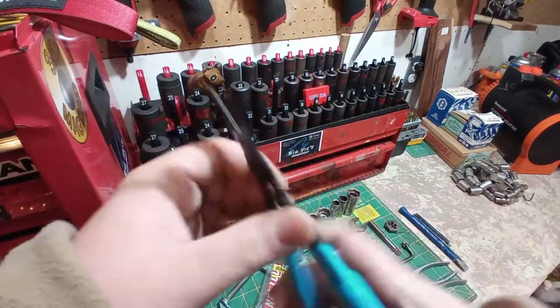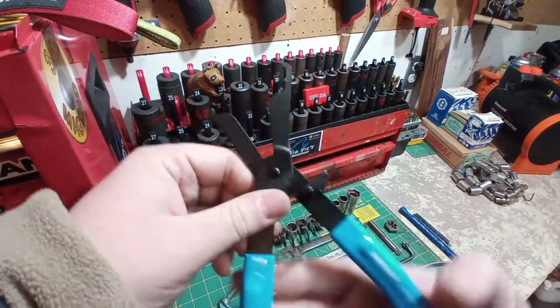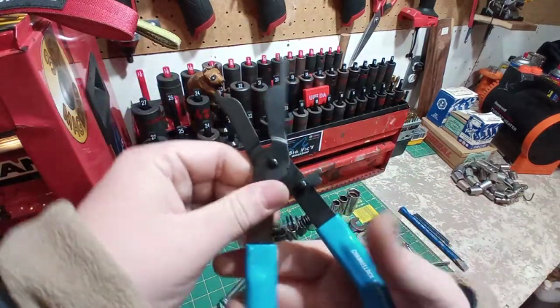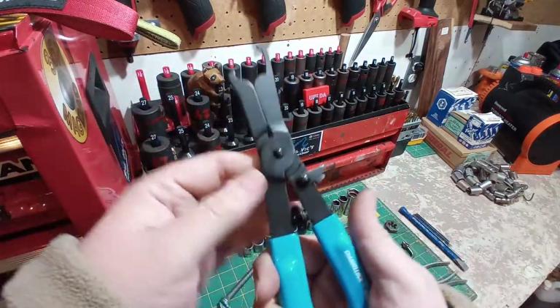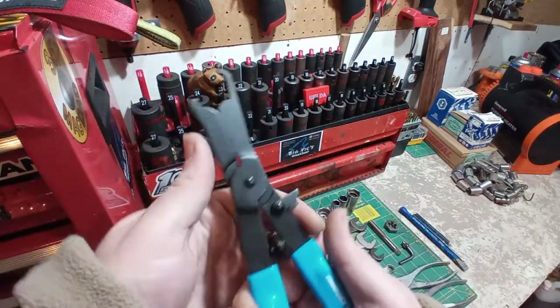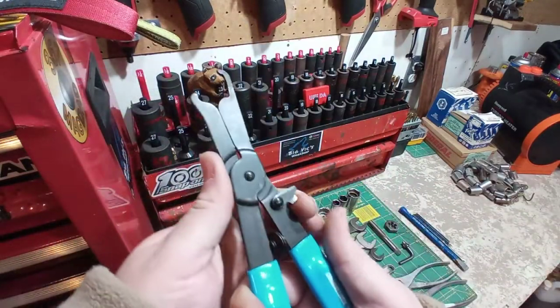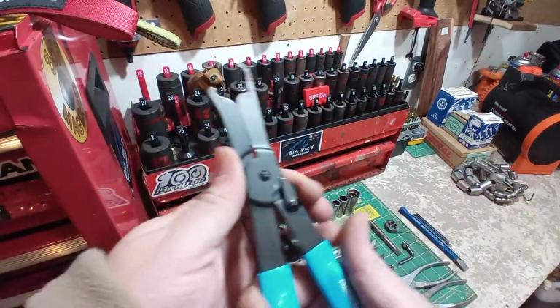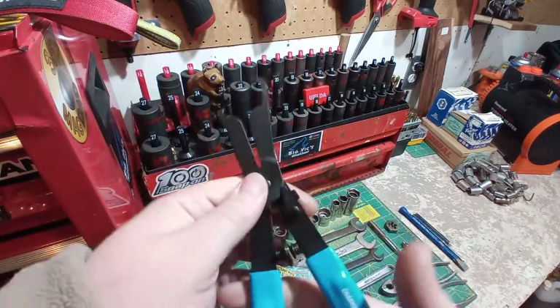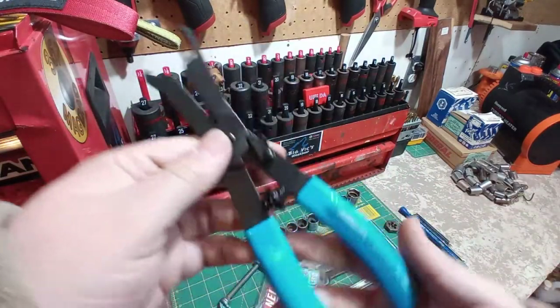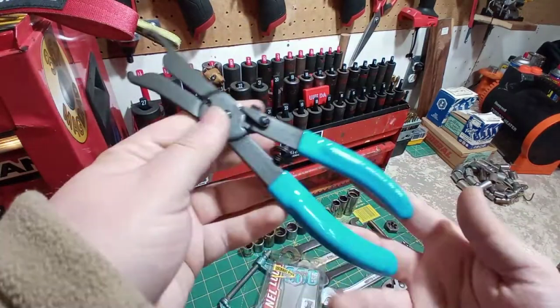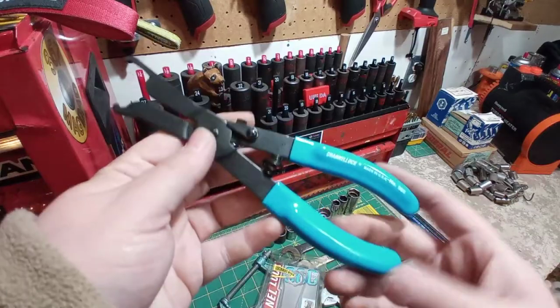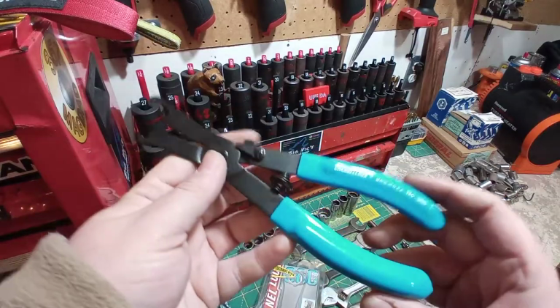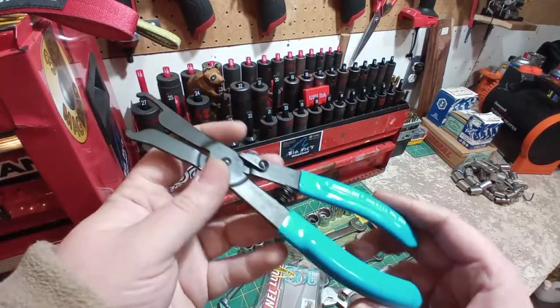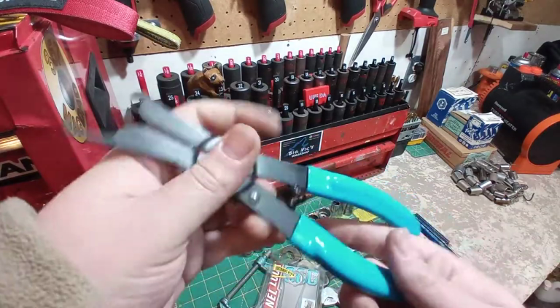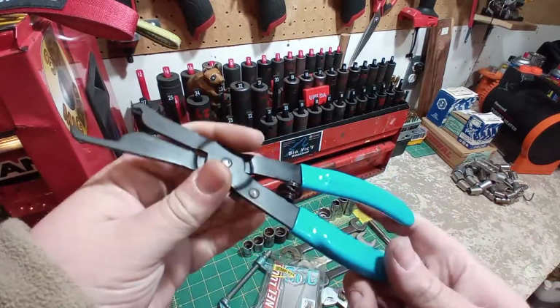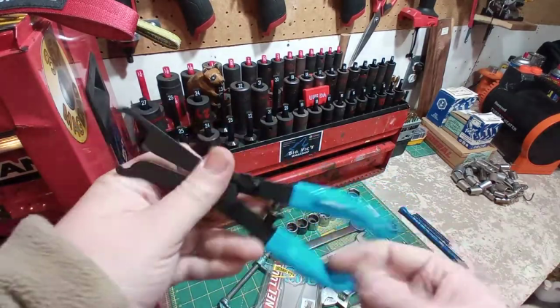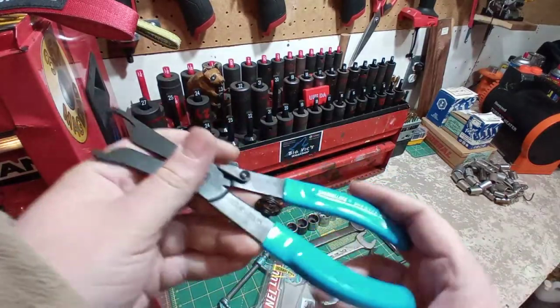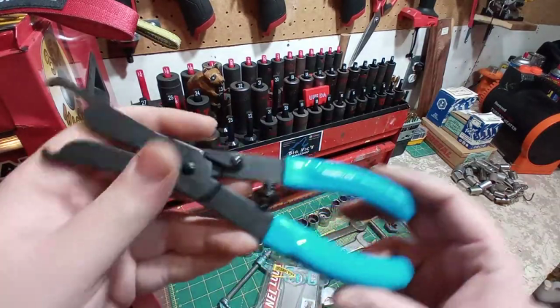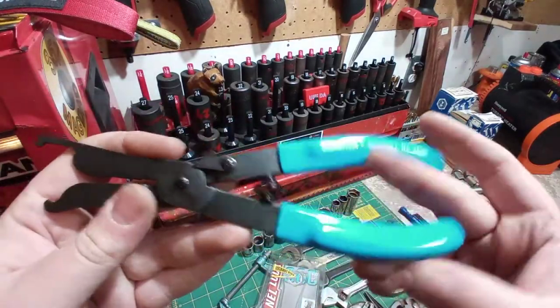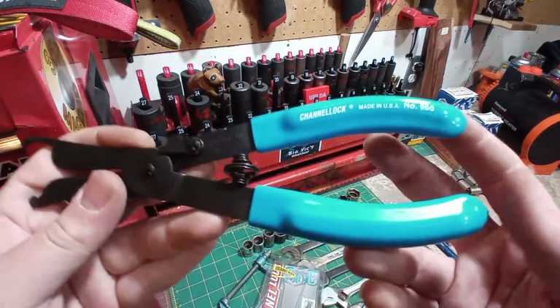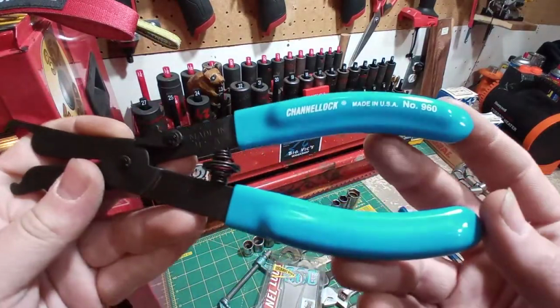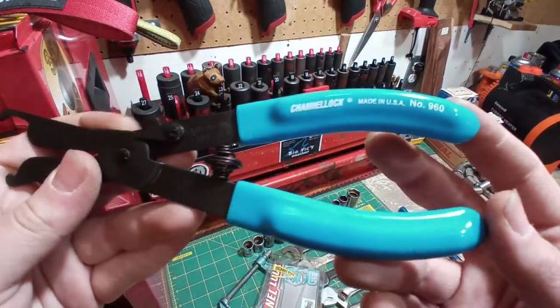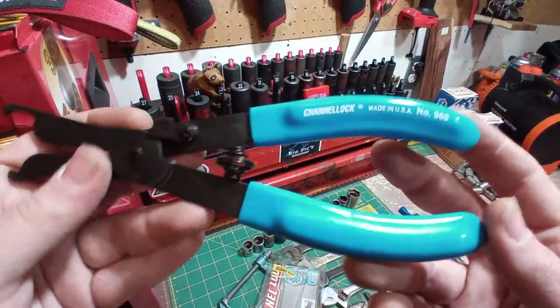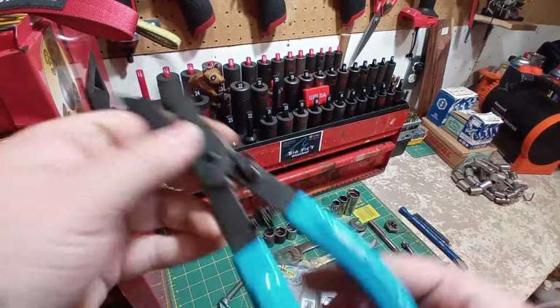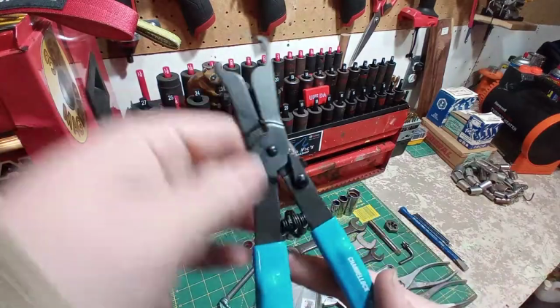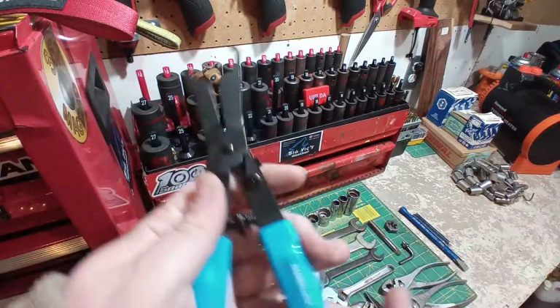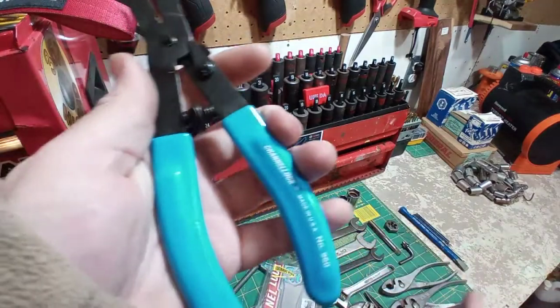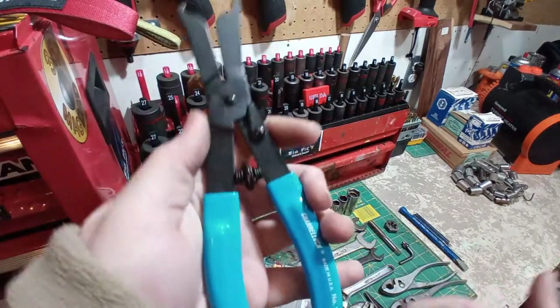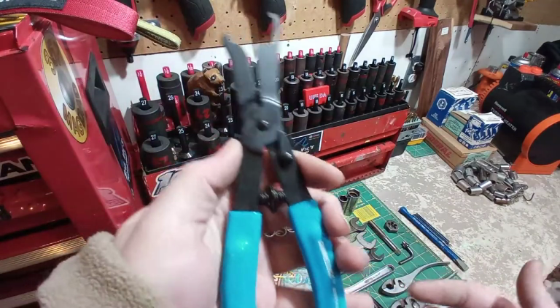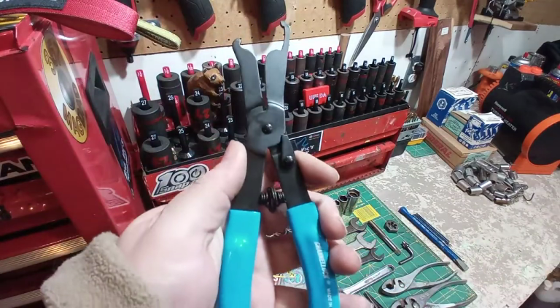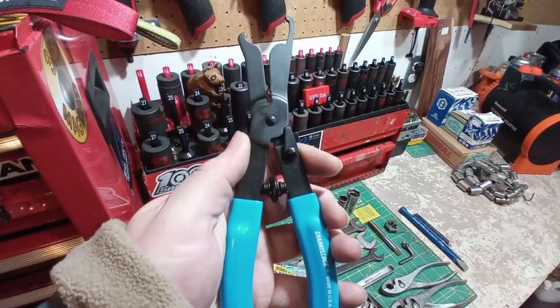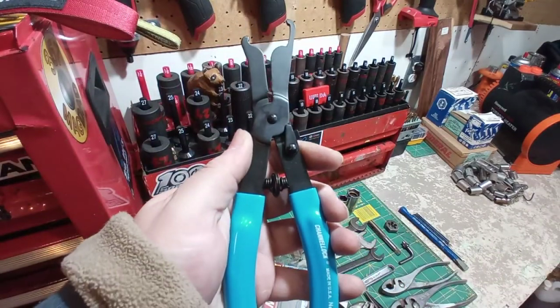I got these for five bucks today, just thought I'd show you guys. So there we are — Channellock 960 lock ring pliers. Thanks guys, take it easy.